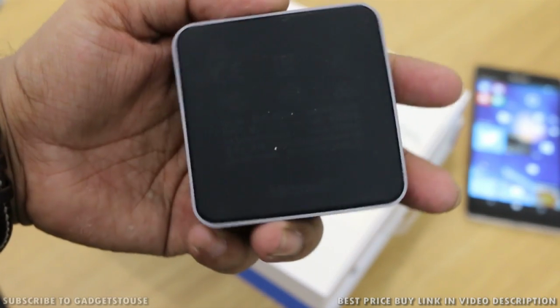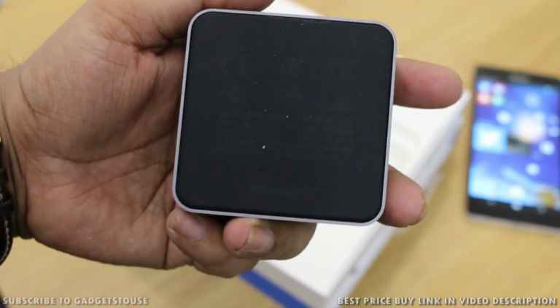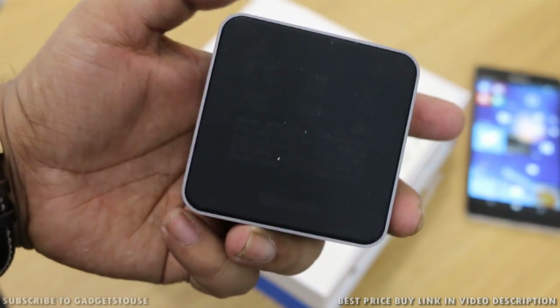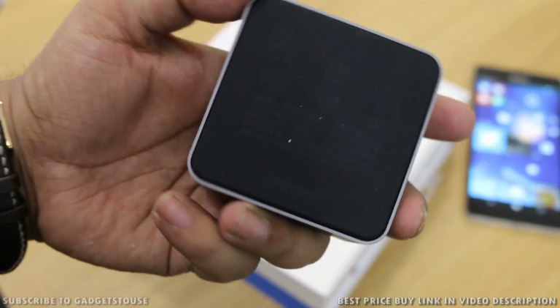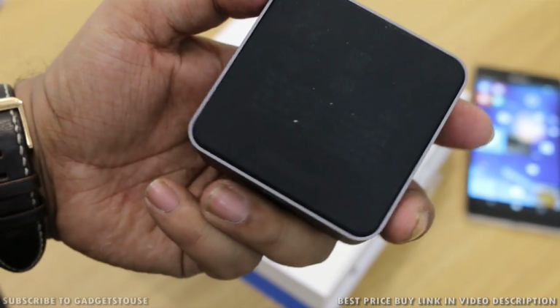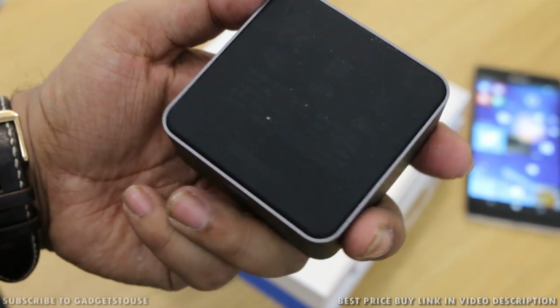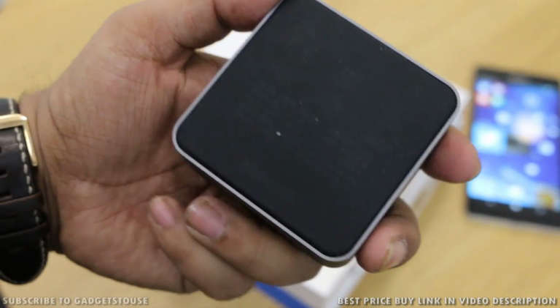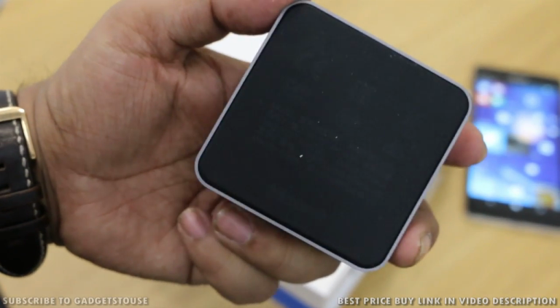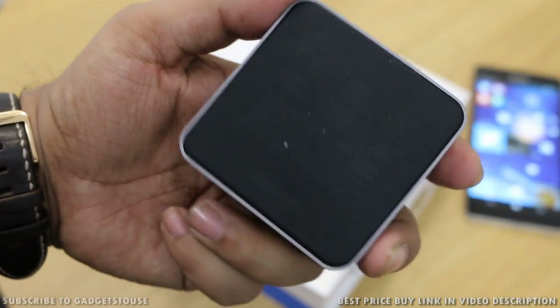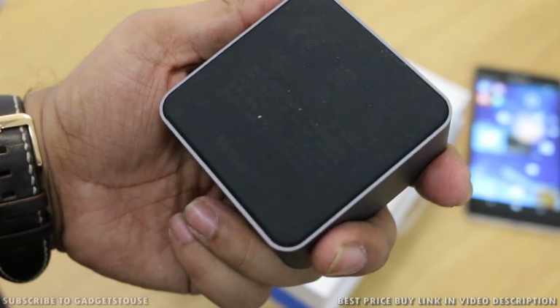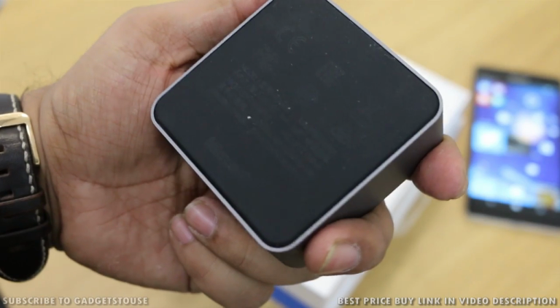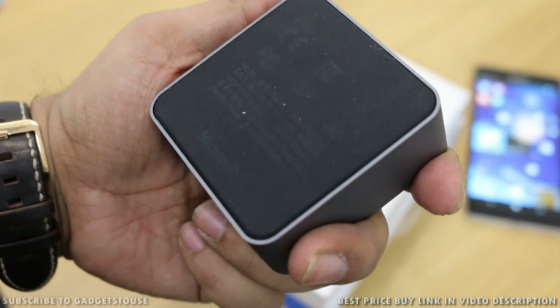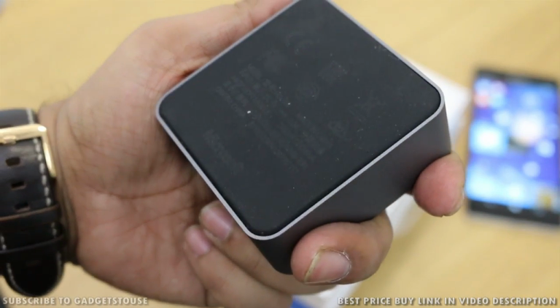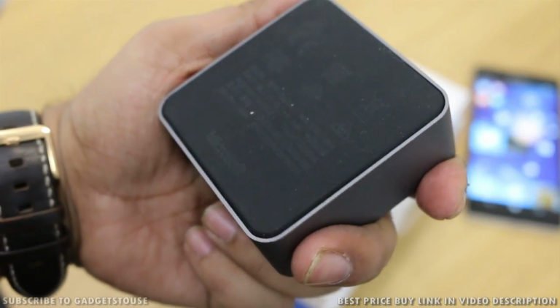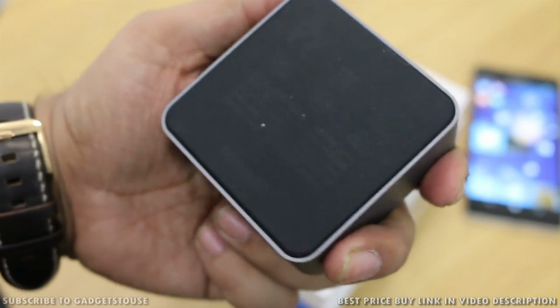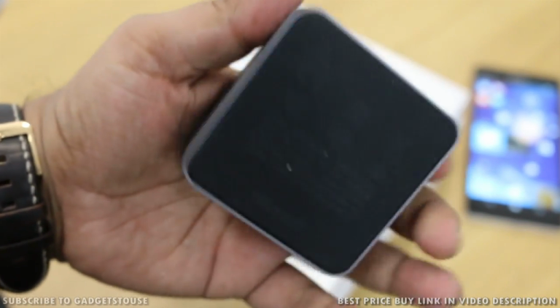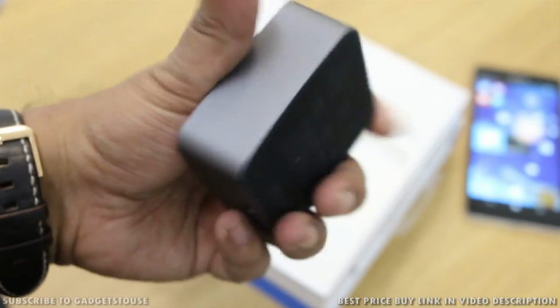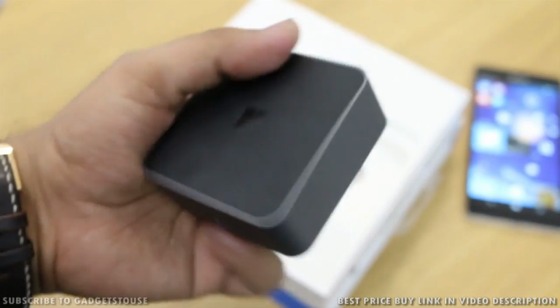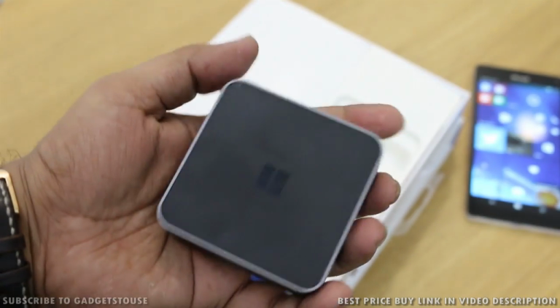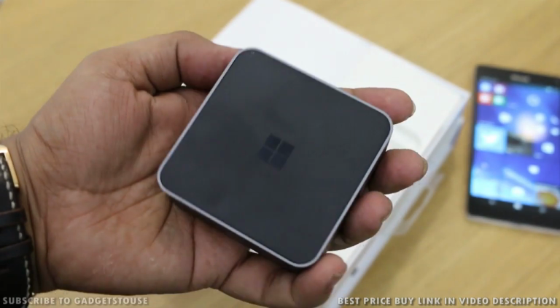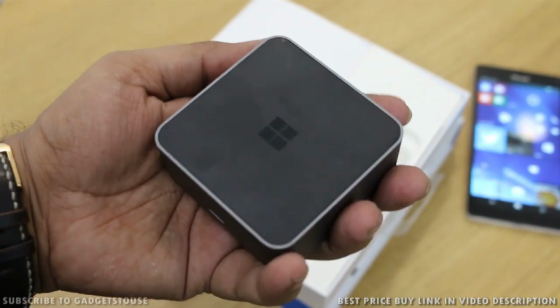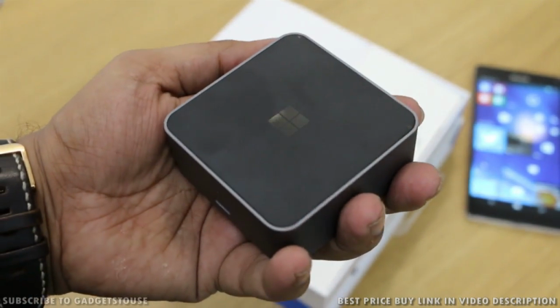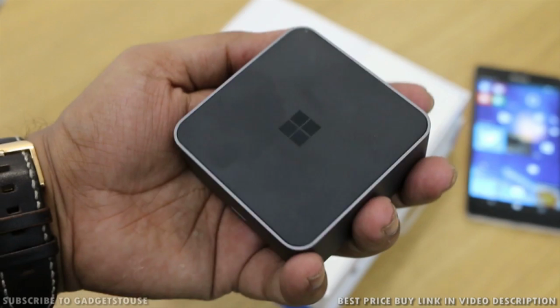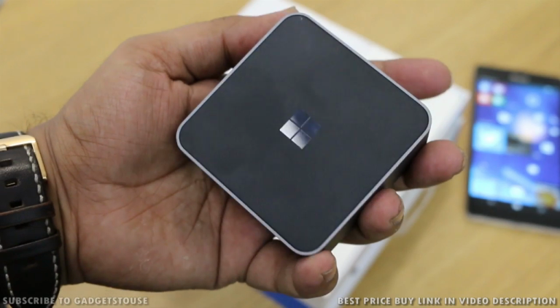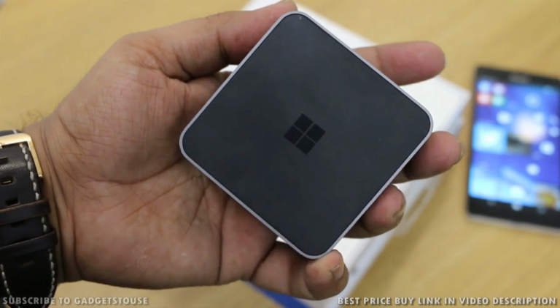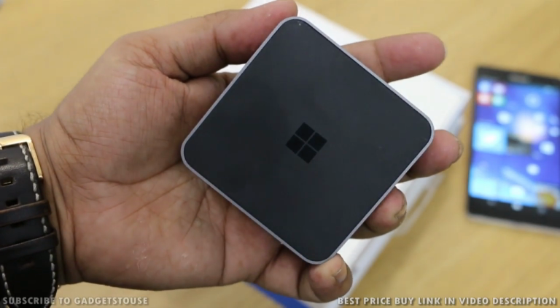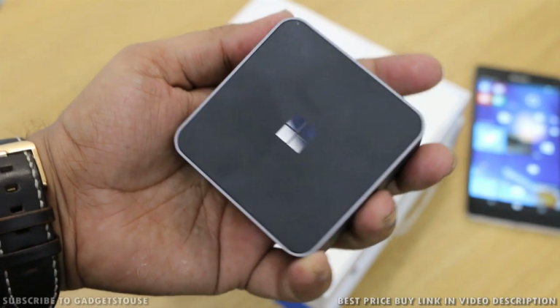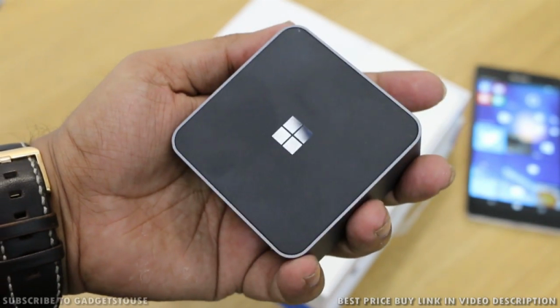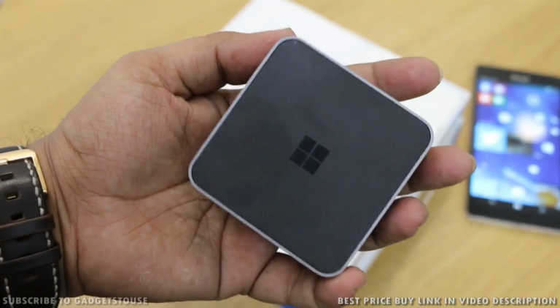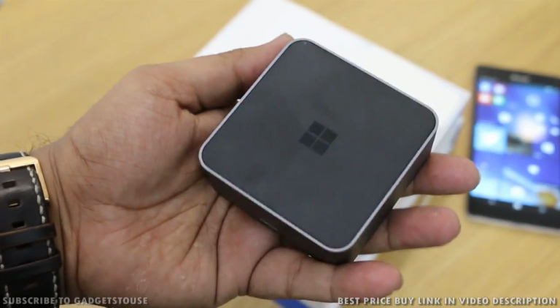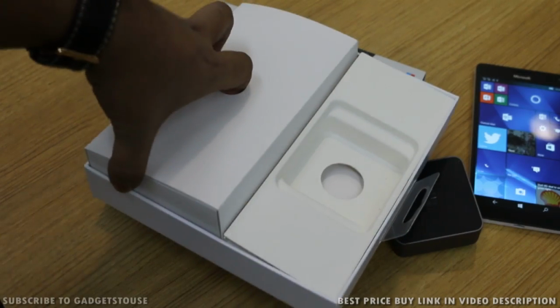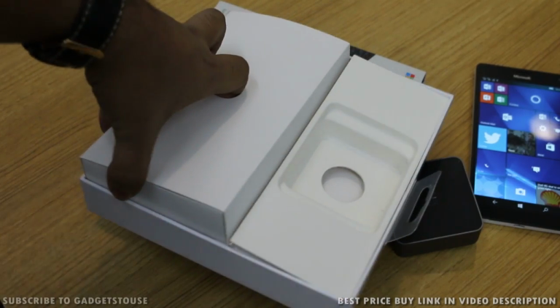At the bottom of this metal block there is rubber padding so it doesn't slip when placed on the table — it will be very stable. Overall, the form factor and the build quality they have given is also very nice.